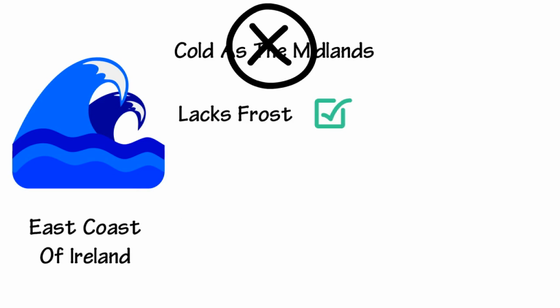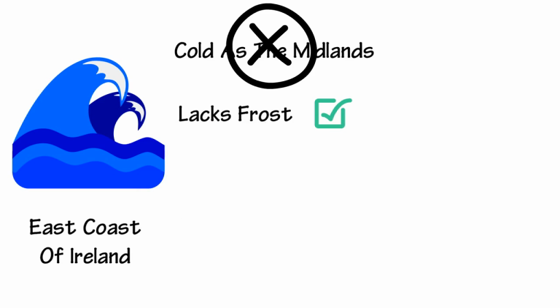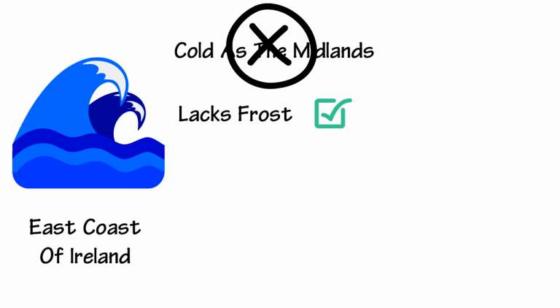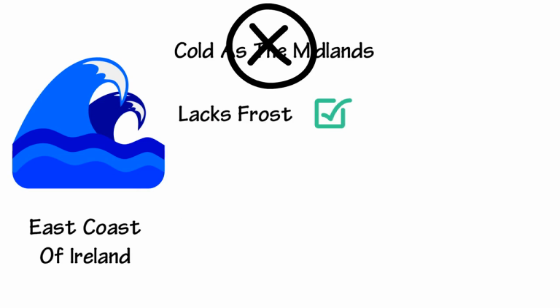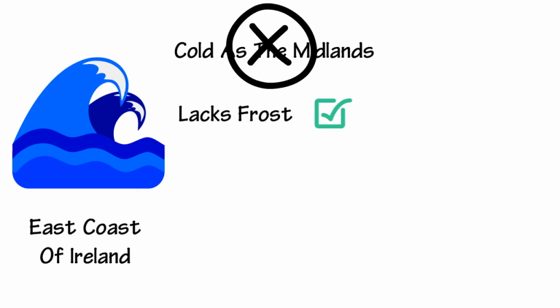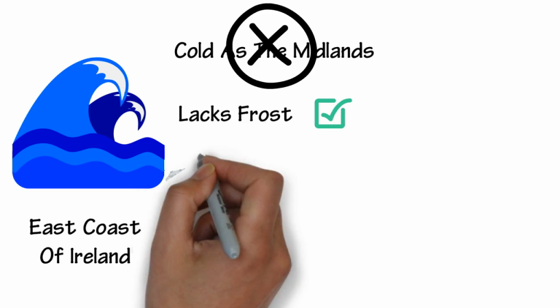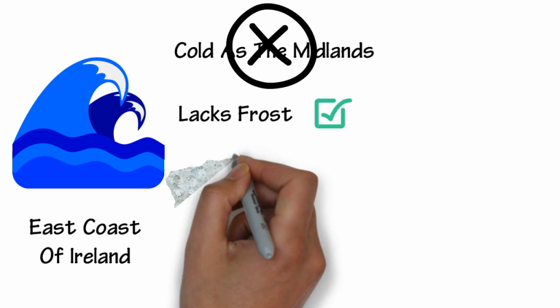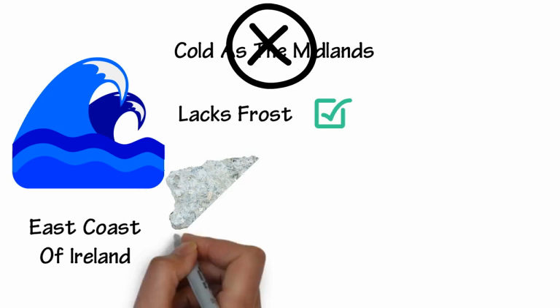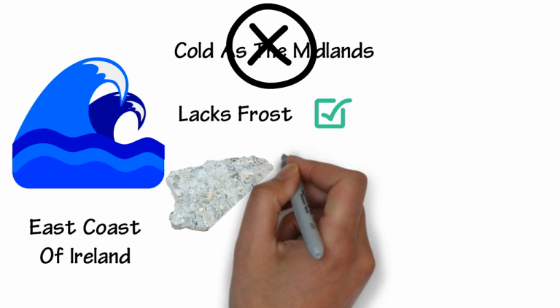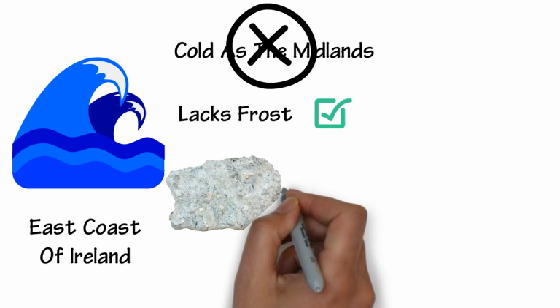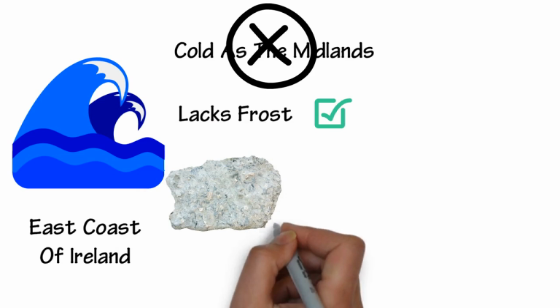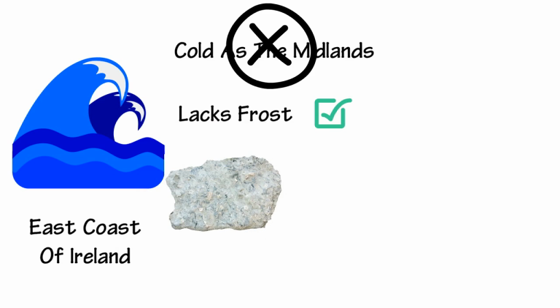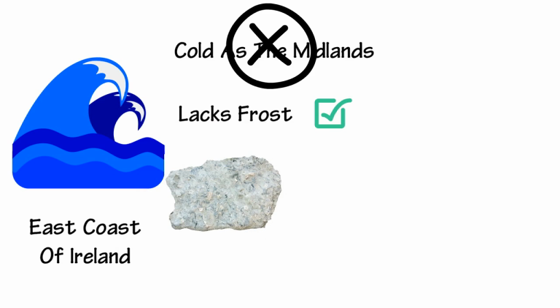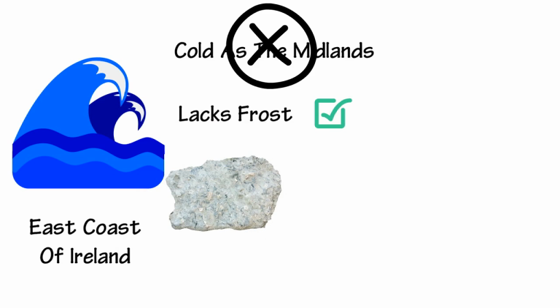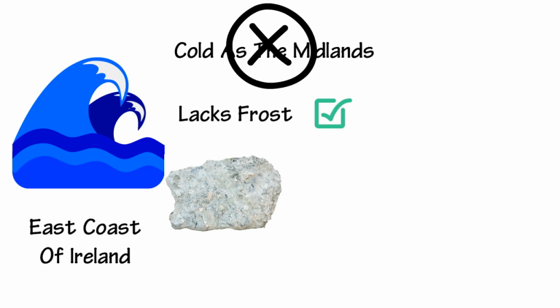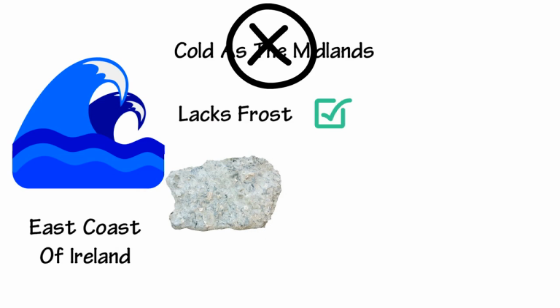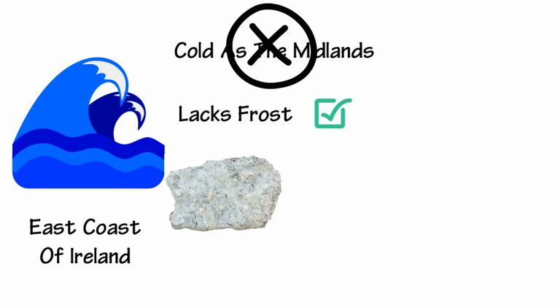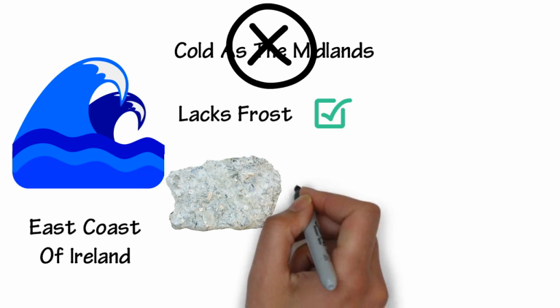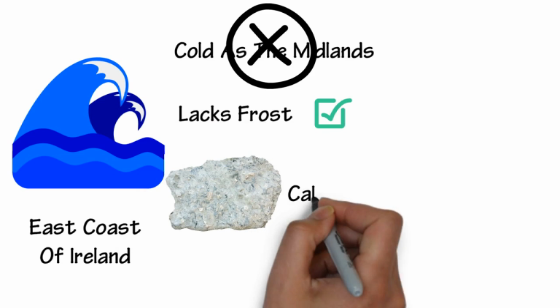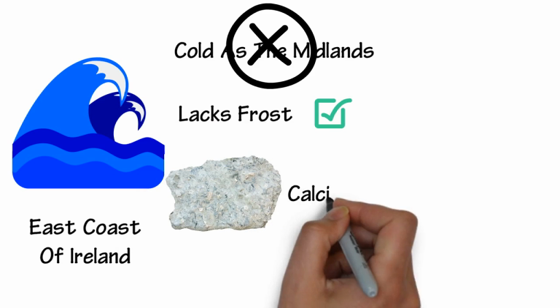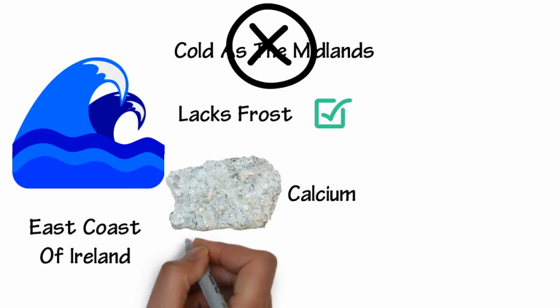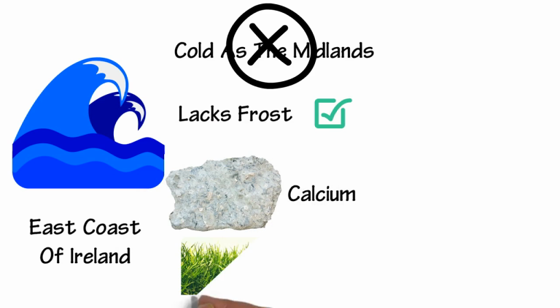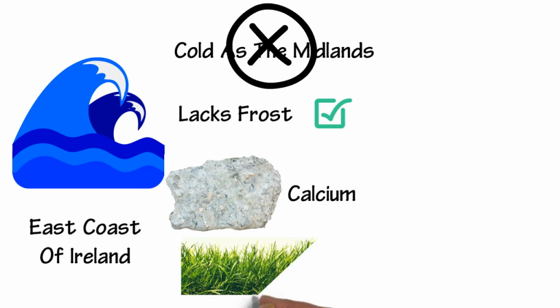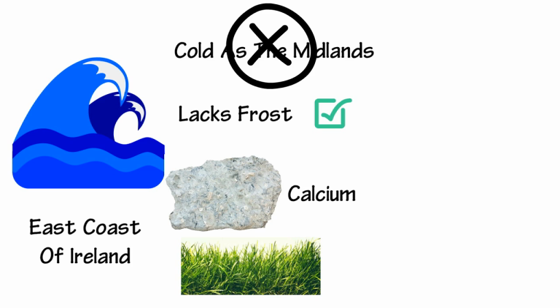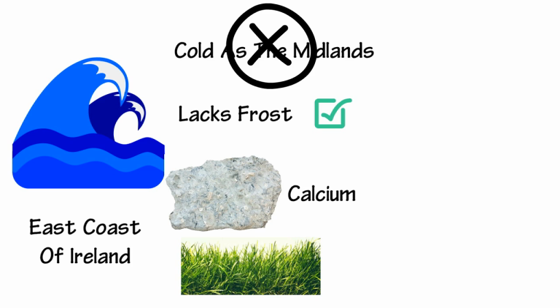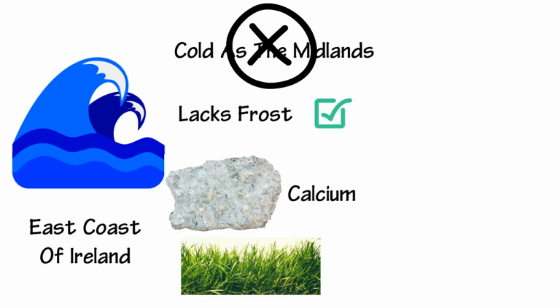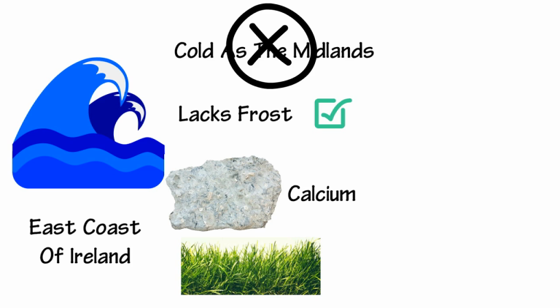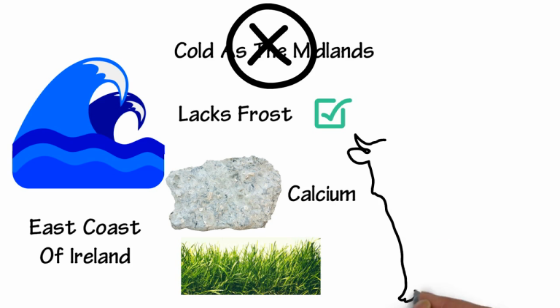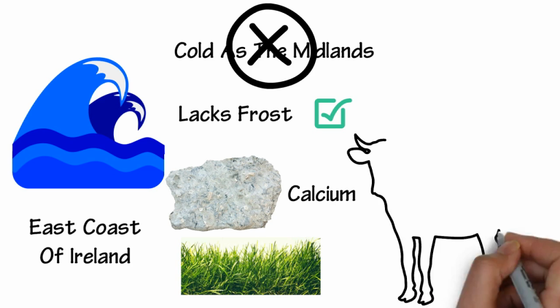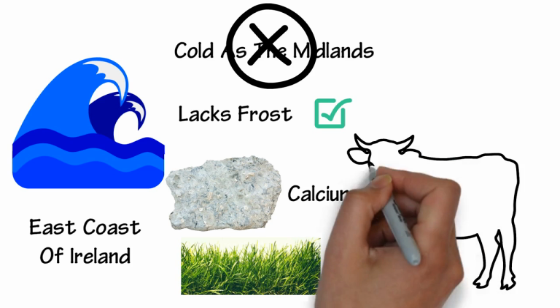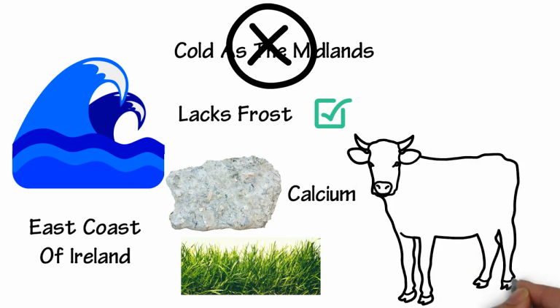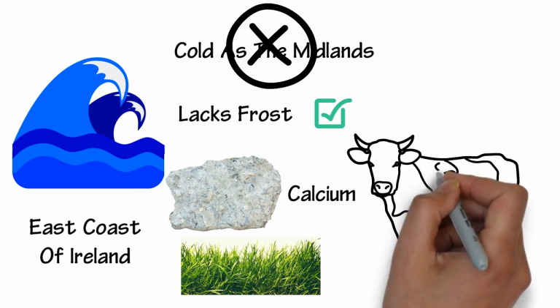The underlying rock of the GDA is limestone, which is good for farming. This is because limestone contains calcium, which is good for grass. Cows also feed on the nutritious grass.